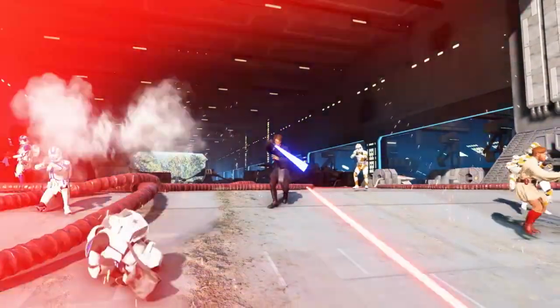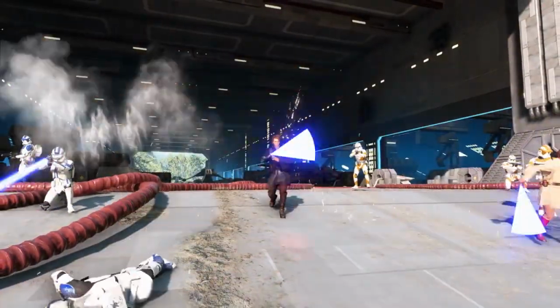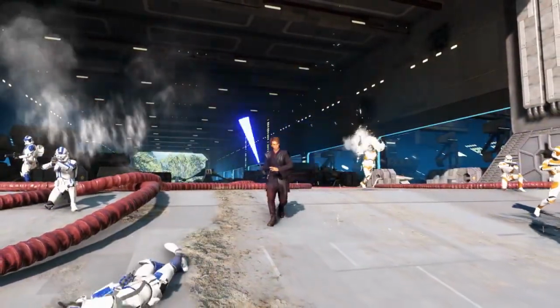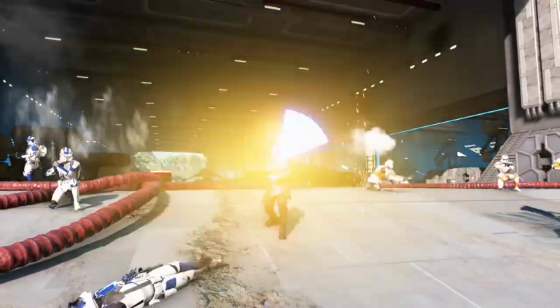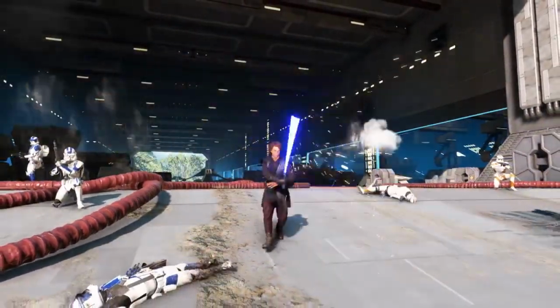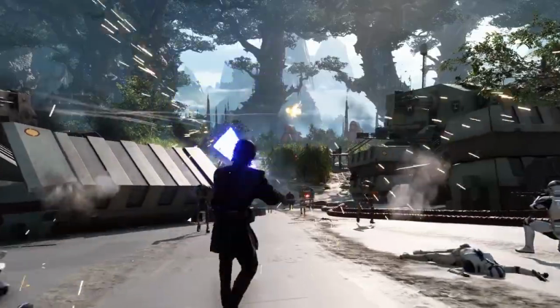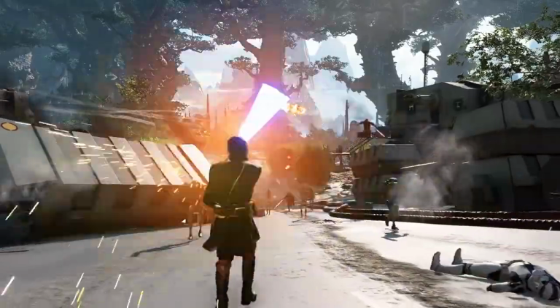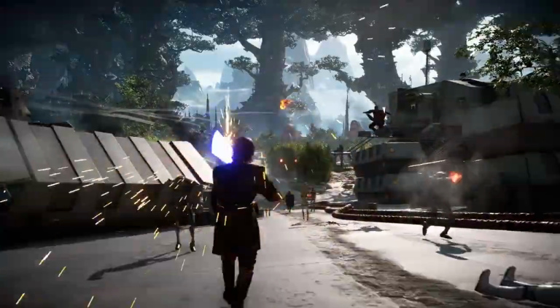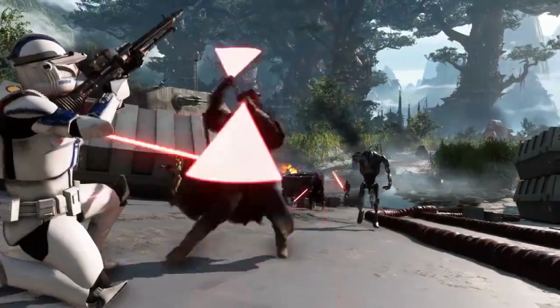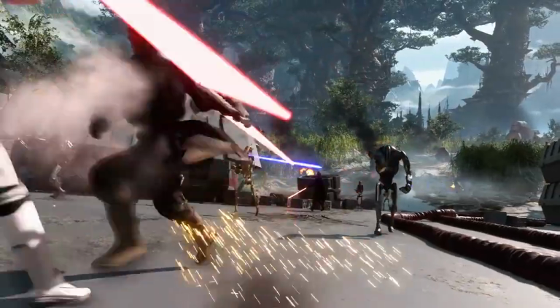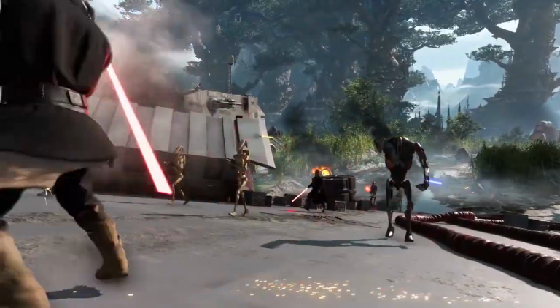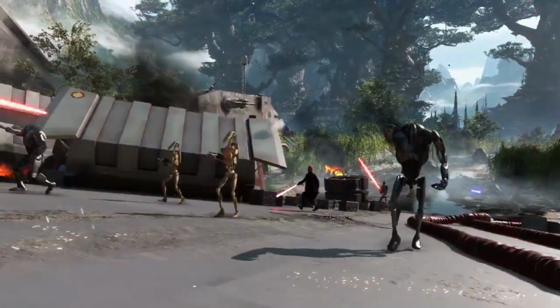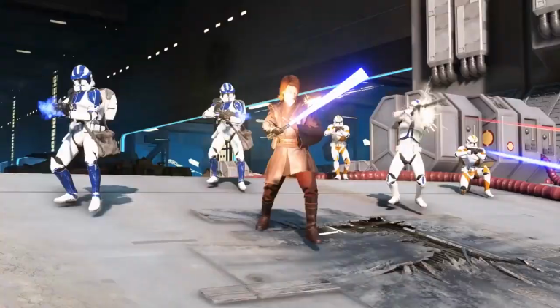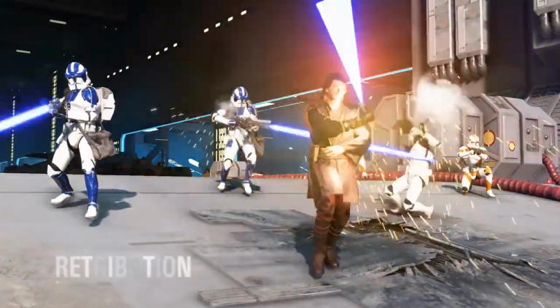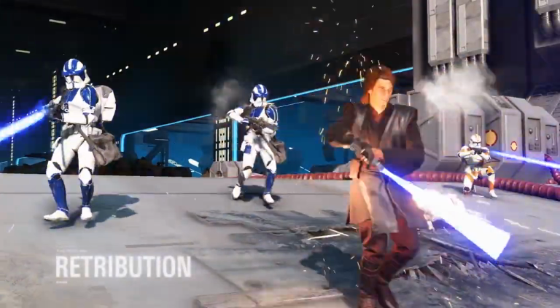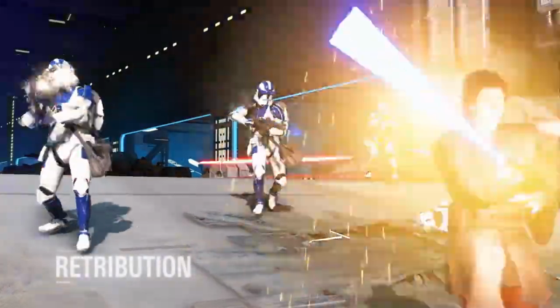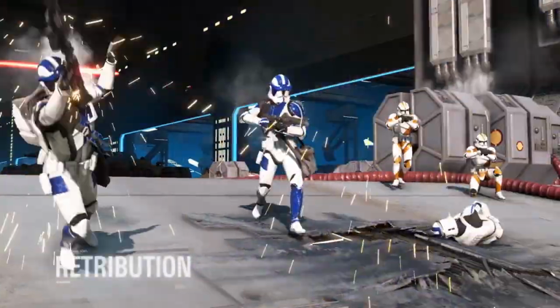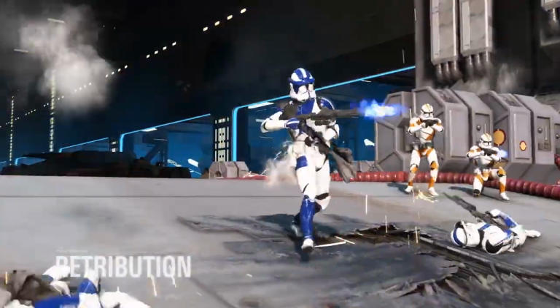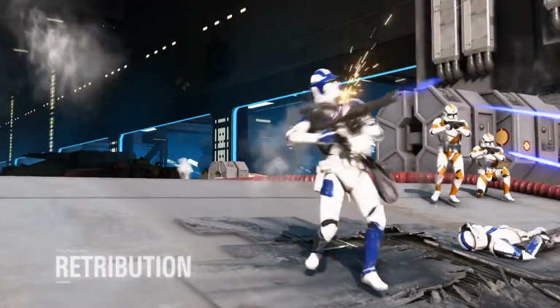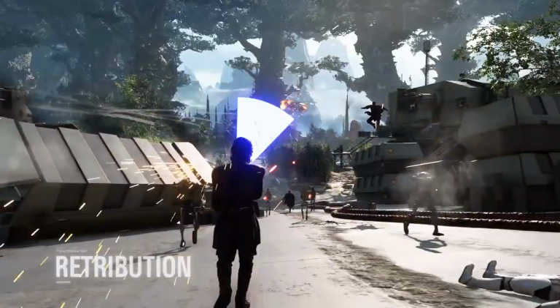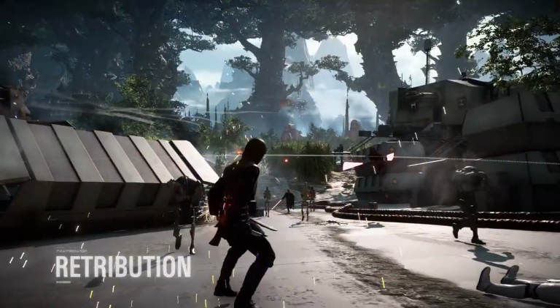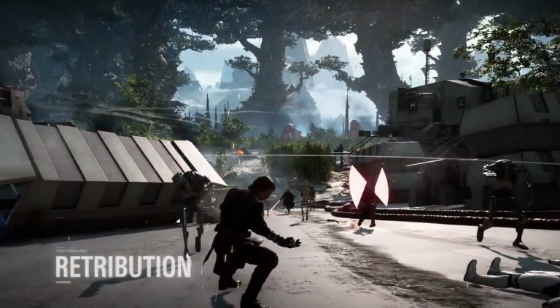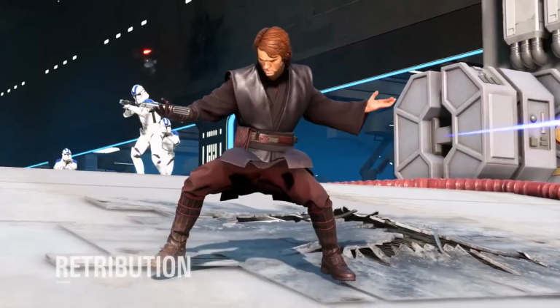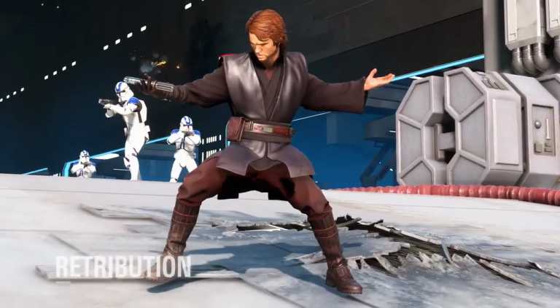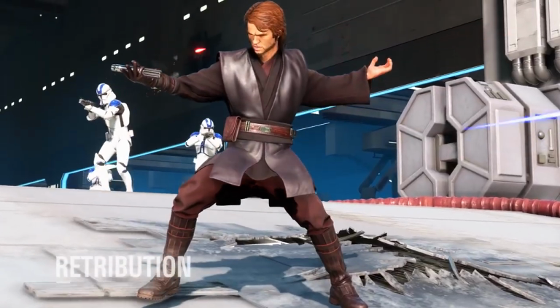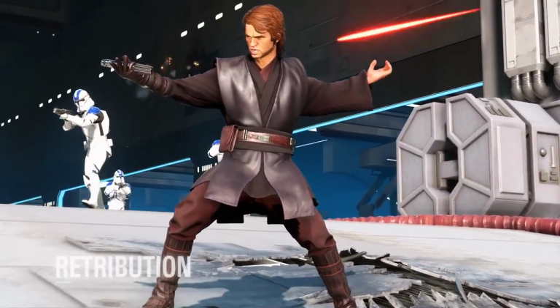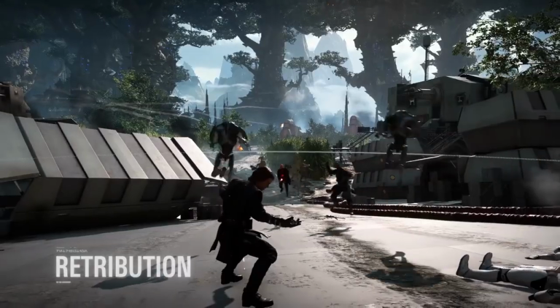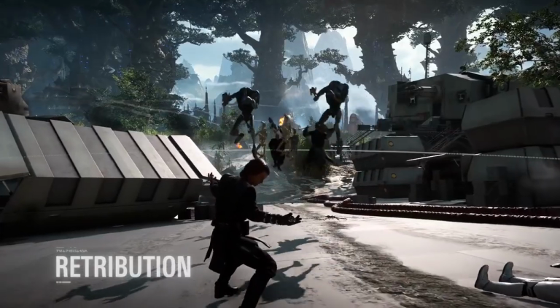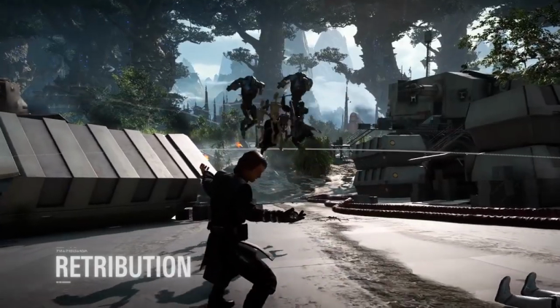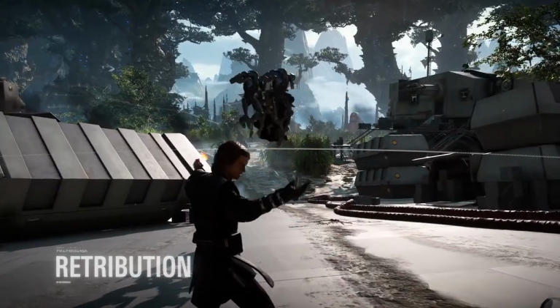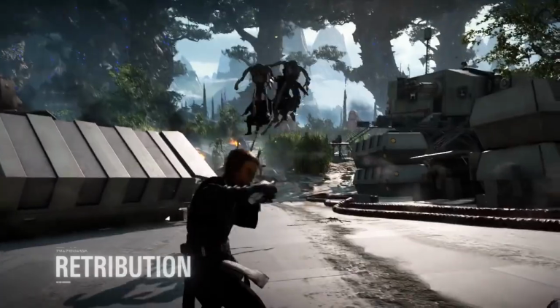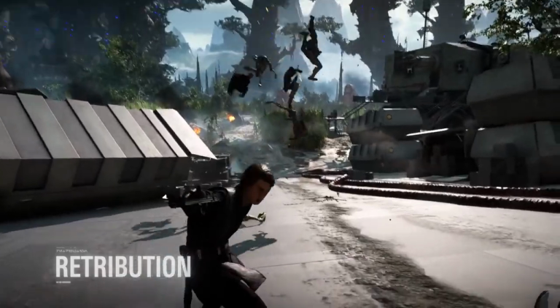Anakin is ready to unleash his raw power on the battlefront through his fourth and unique ability, Retribution. As Anakin and his nearby allies take damage, his anger builds up and can be unleashed by force choking all enemies in the area.